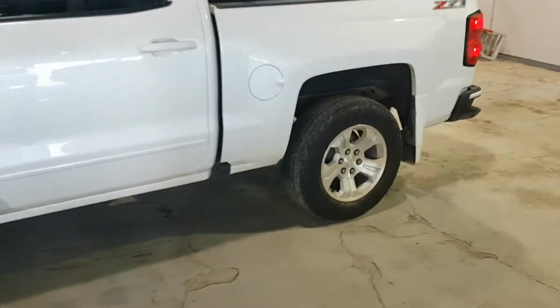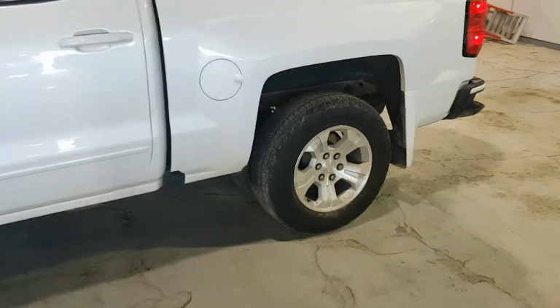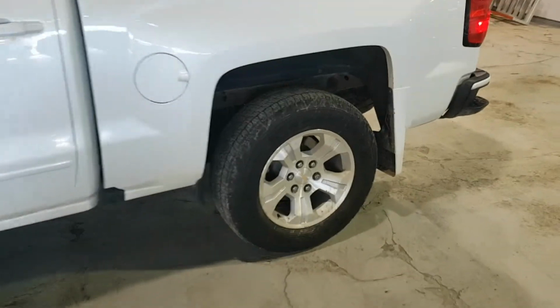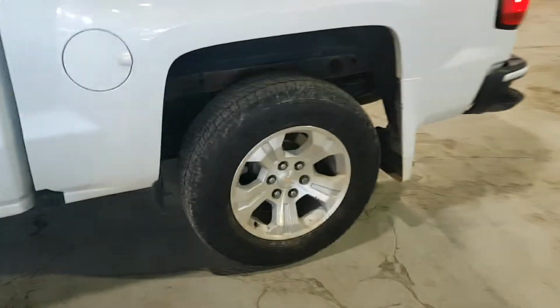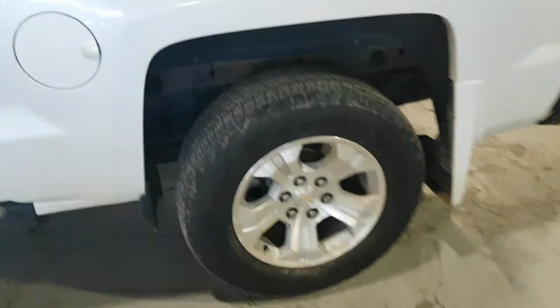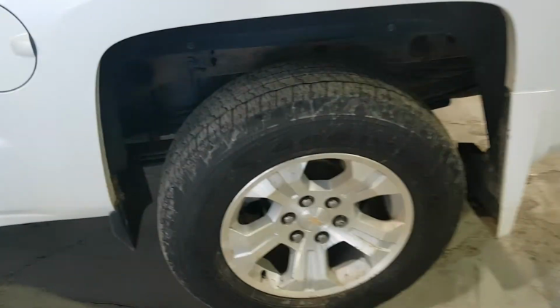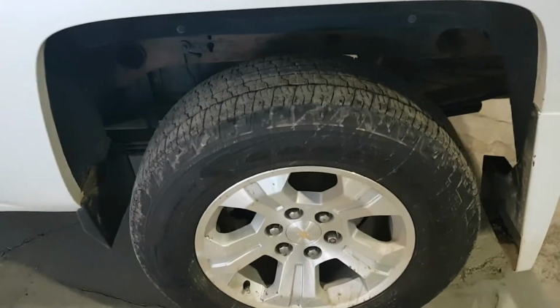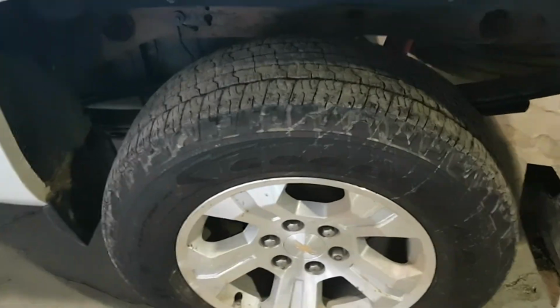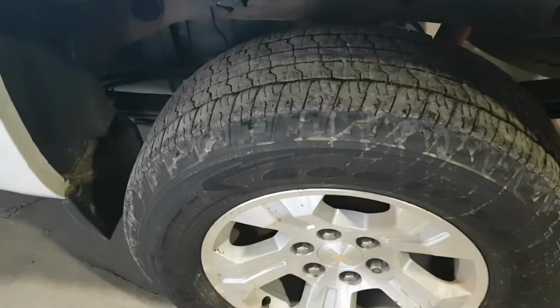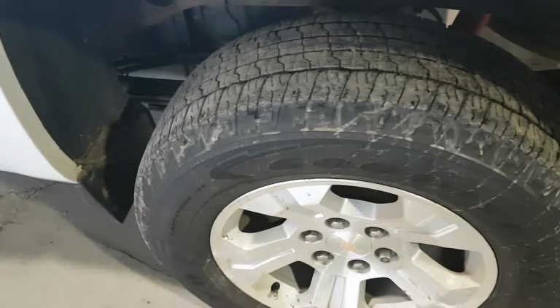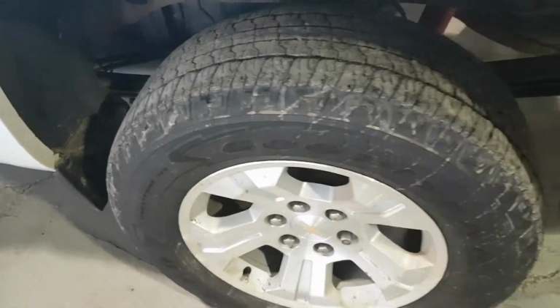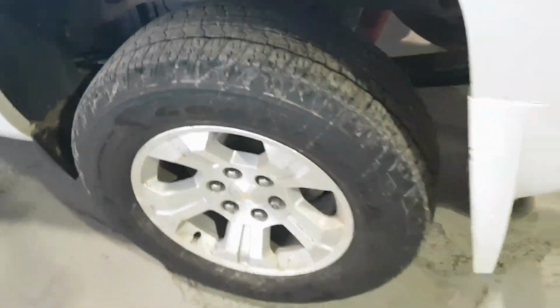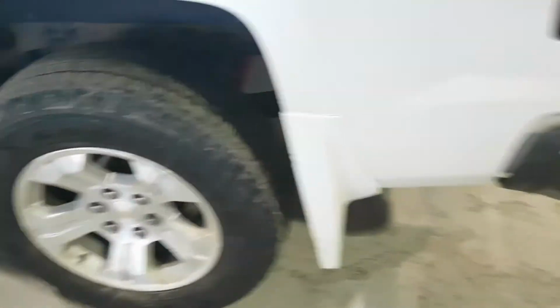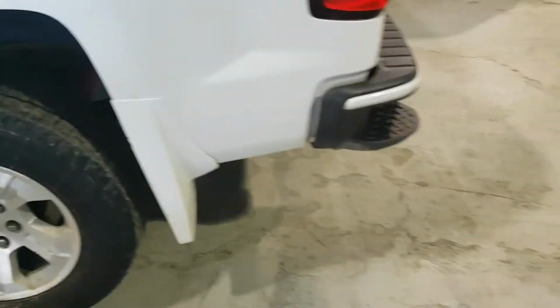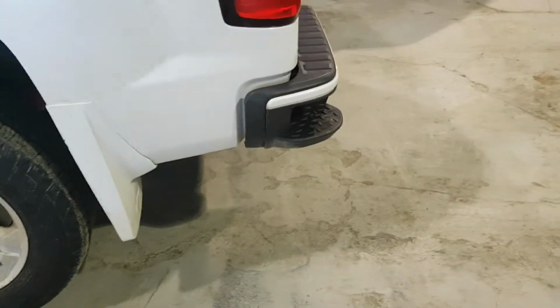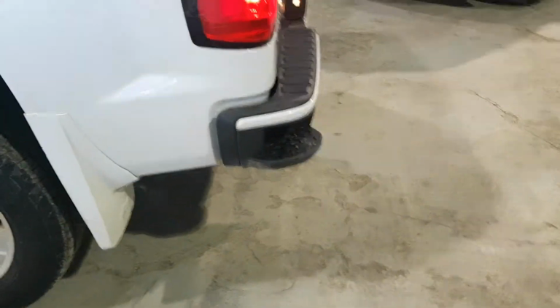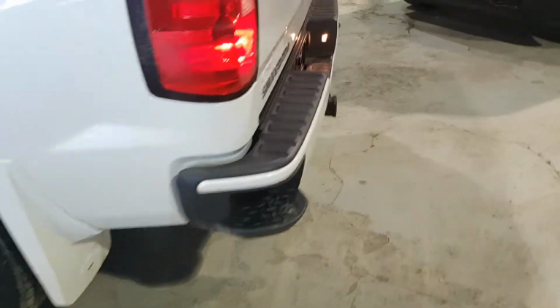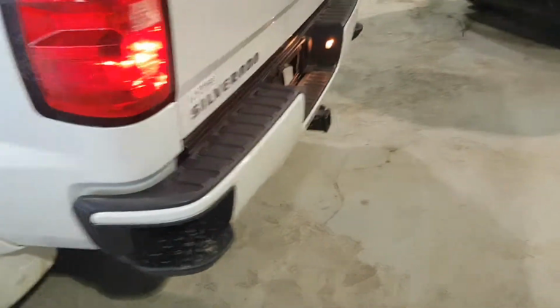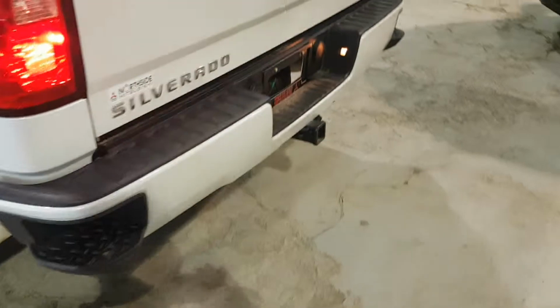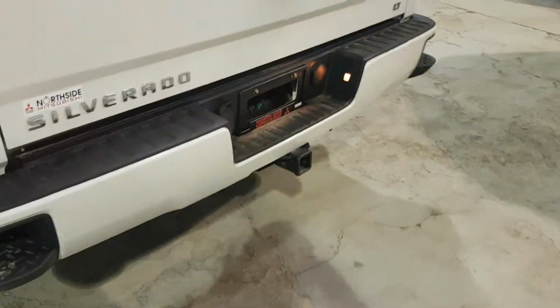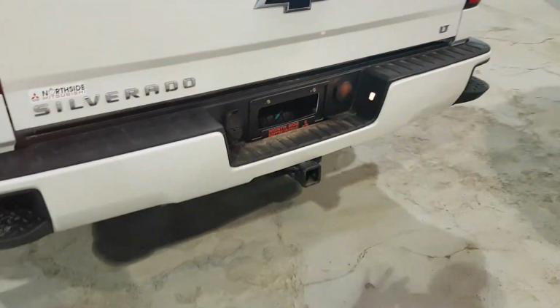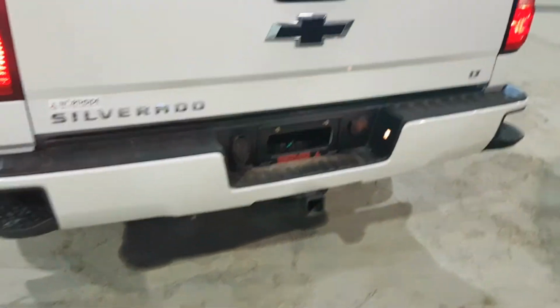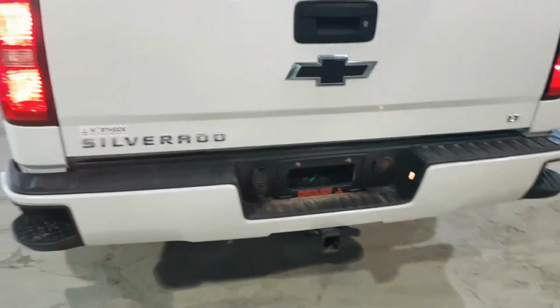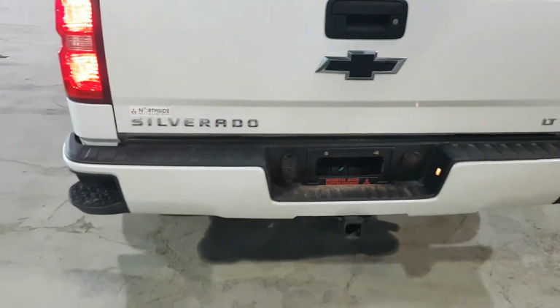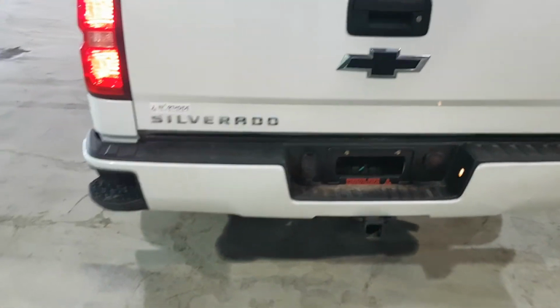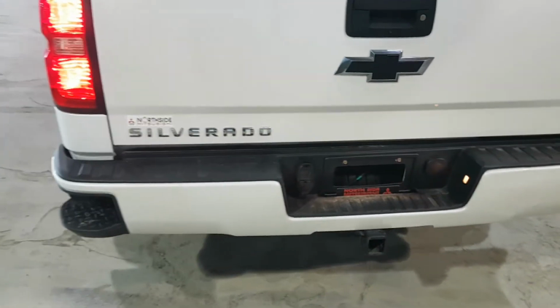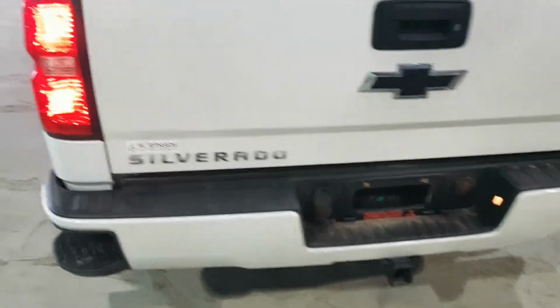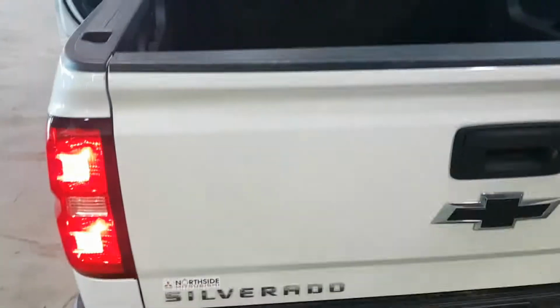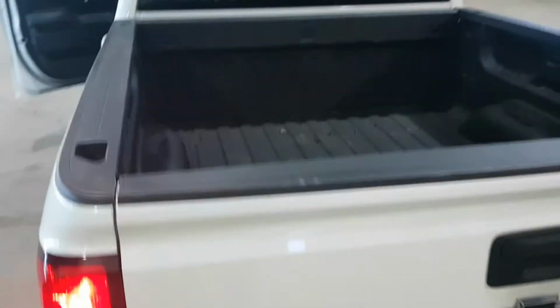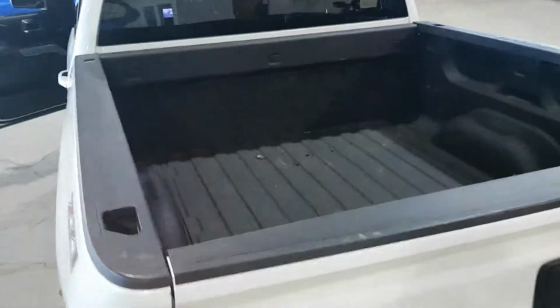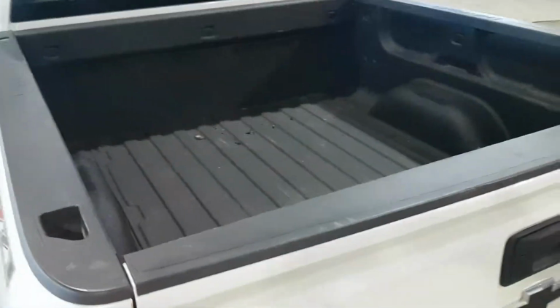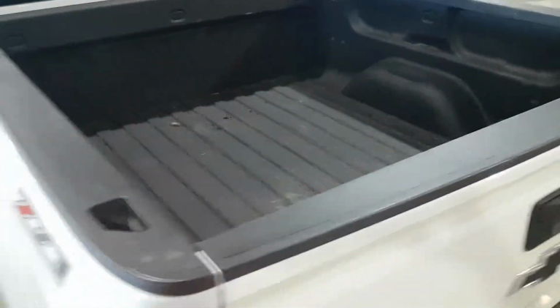You can see the tires — at least I'm thinking 70% there. It does have of course the step side. It's got the trailer package, so it's got your handbrake in the cab. It's got the box liner.